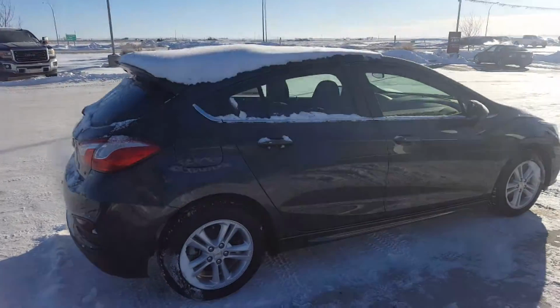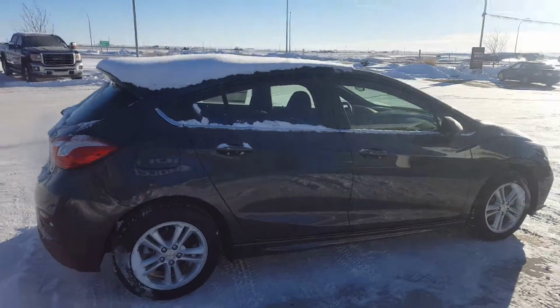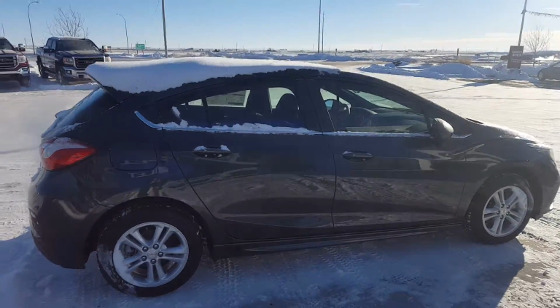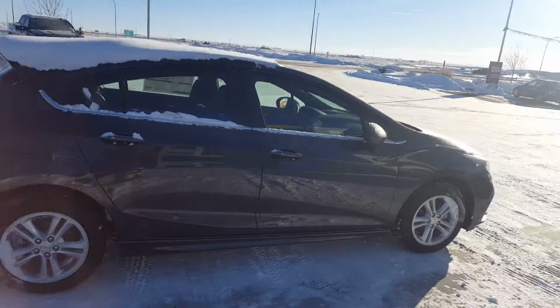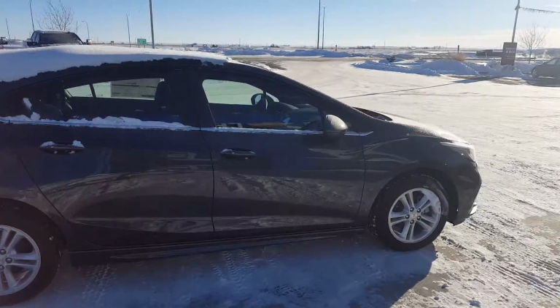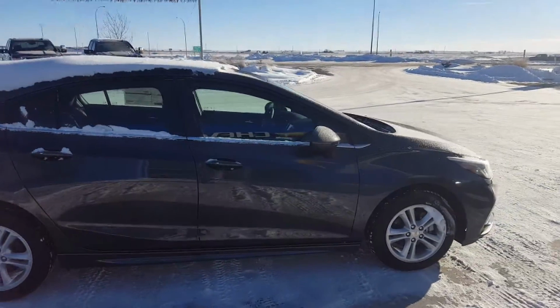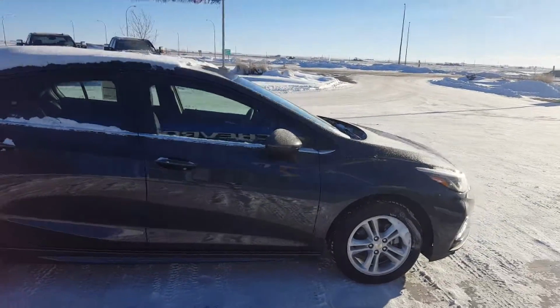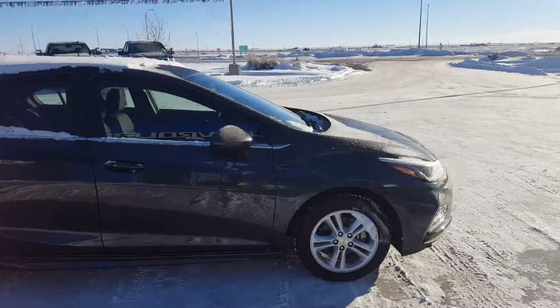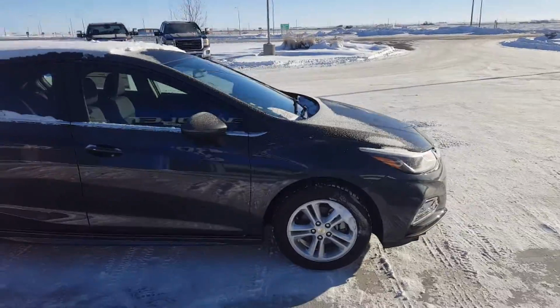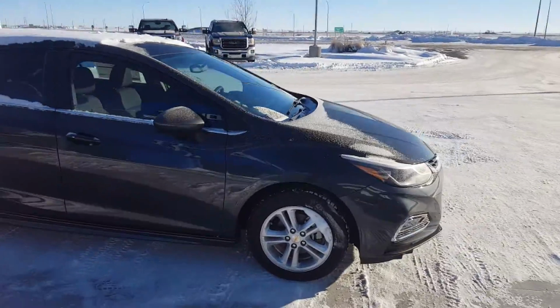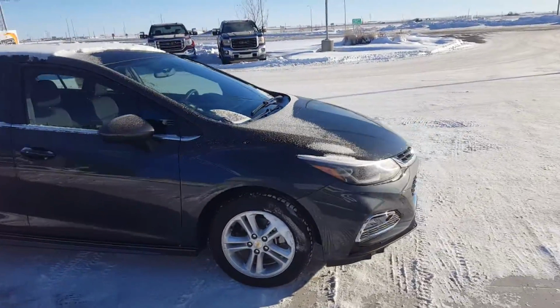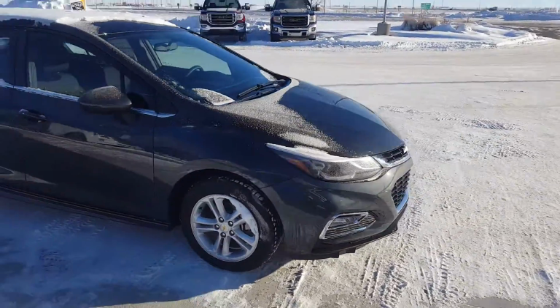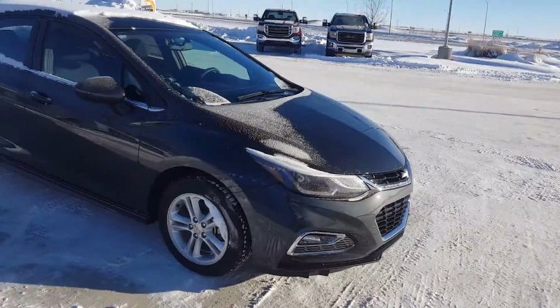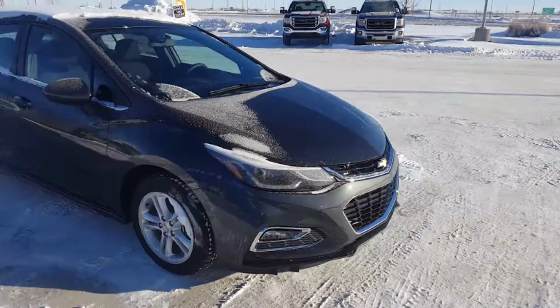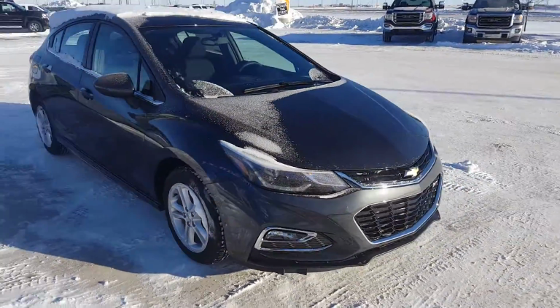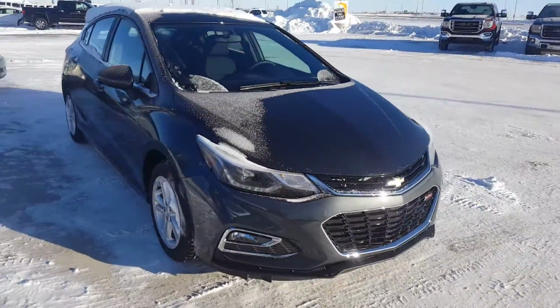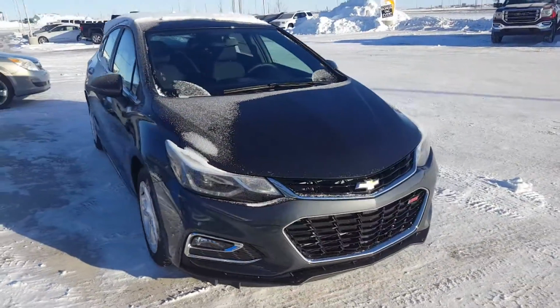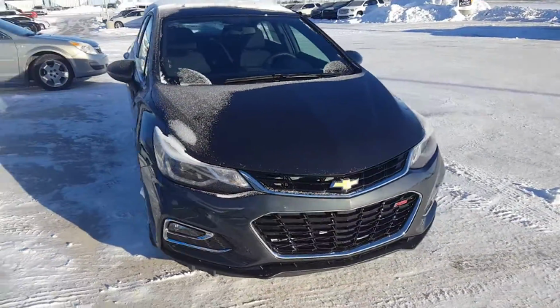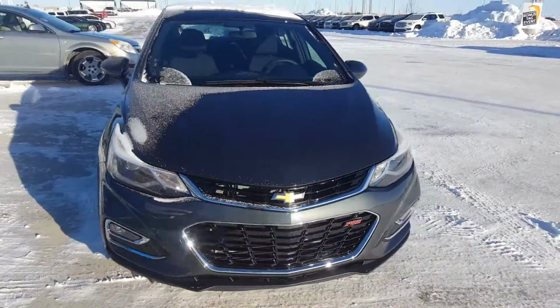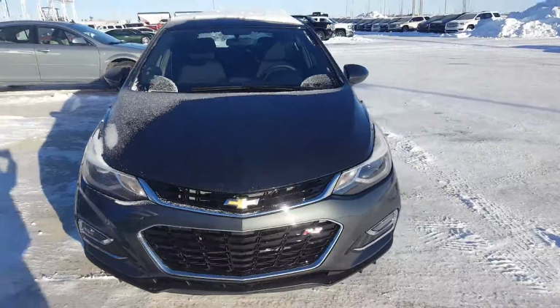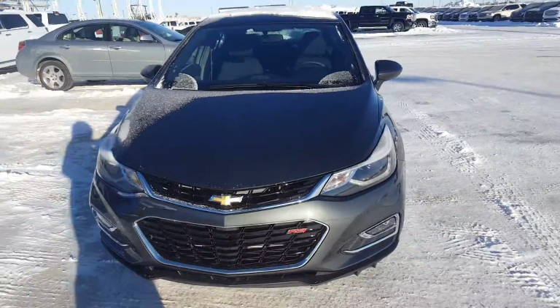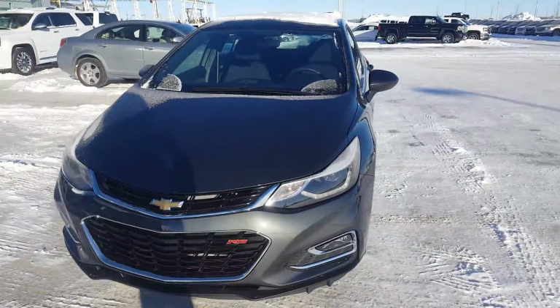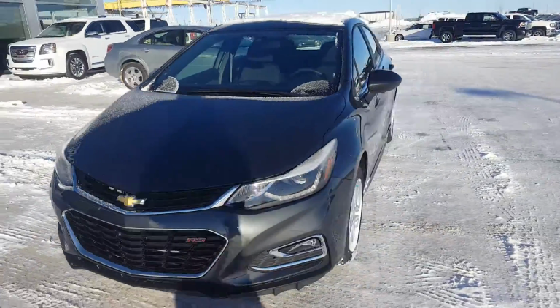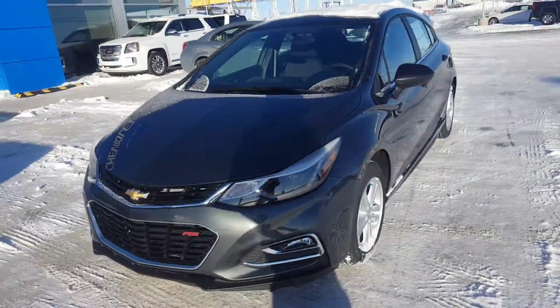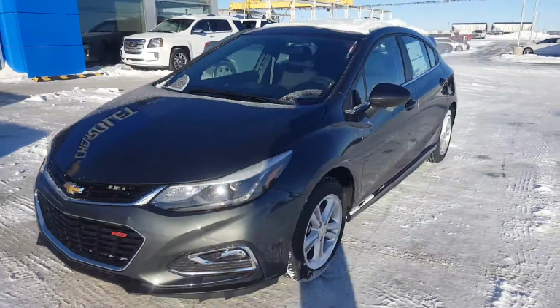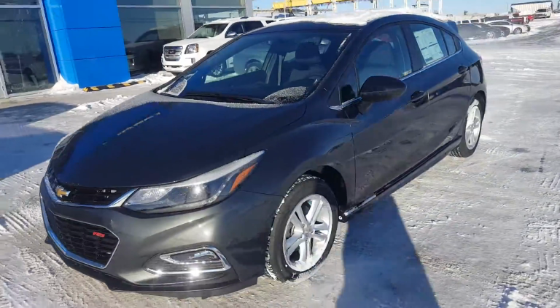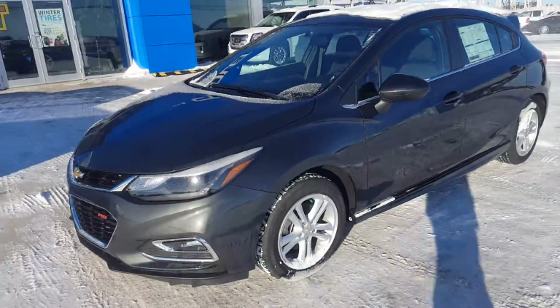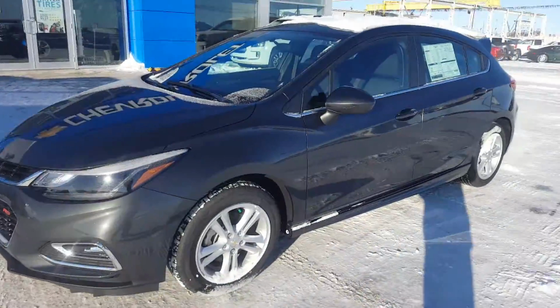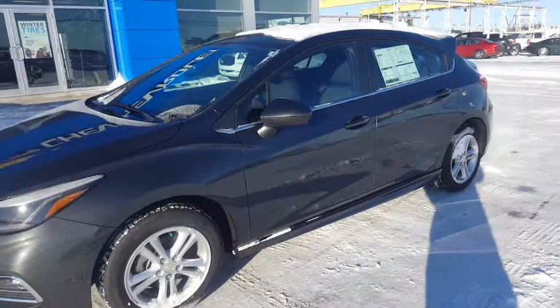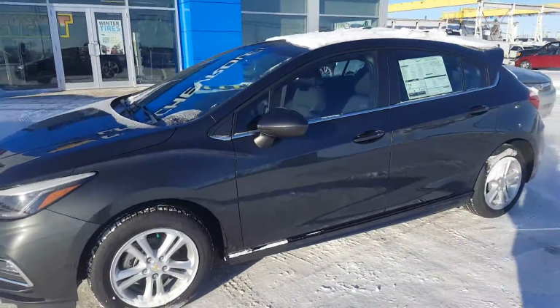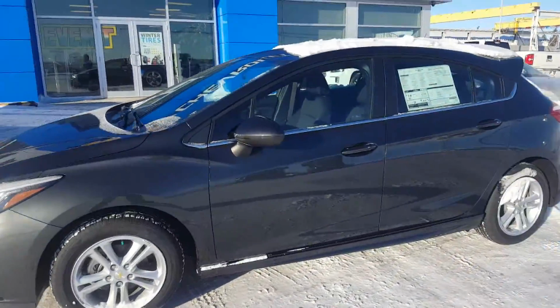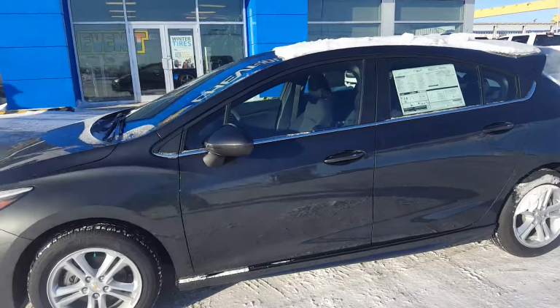Dark gray in color with 15-inch wheels. Powered by a 1.4-liter four-cylinder engine and a six-speed manual transmission. The Cruze has an average fuel economy rating of 7.6 liters per hundred kilometers.